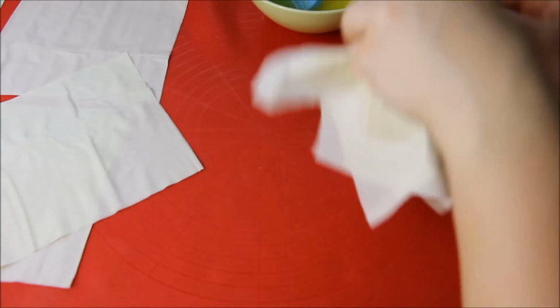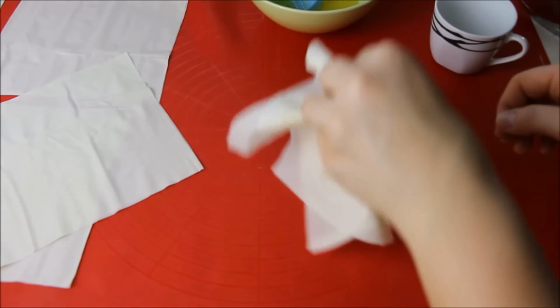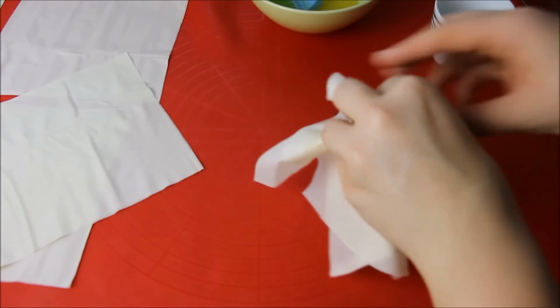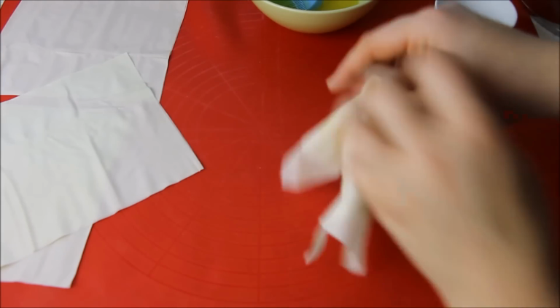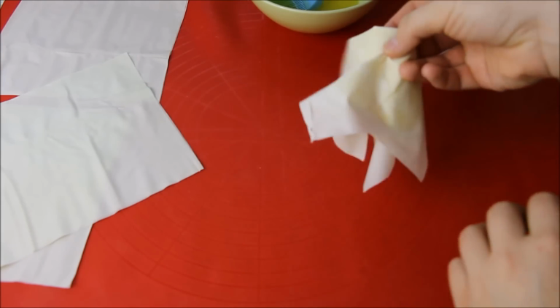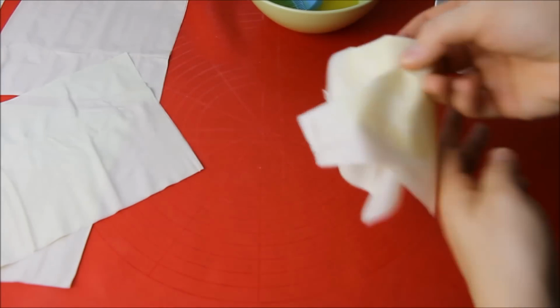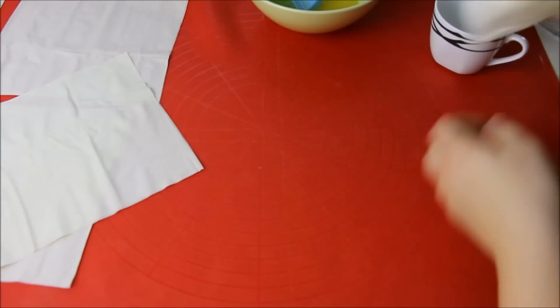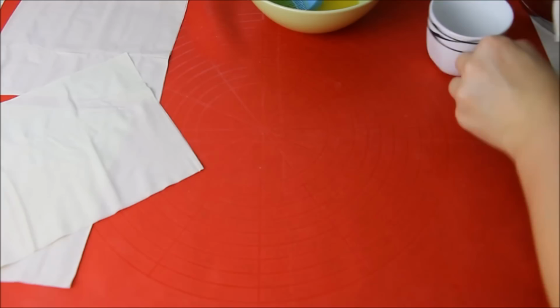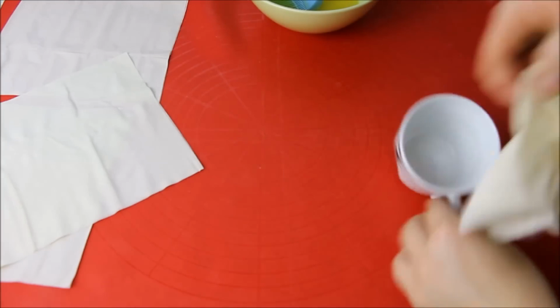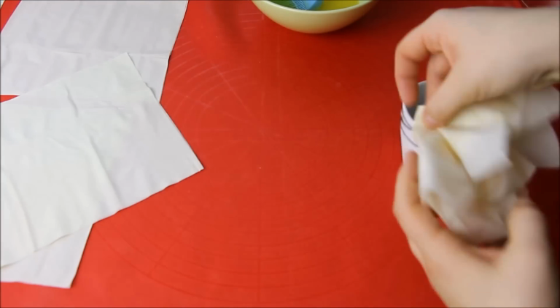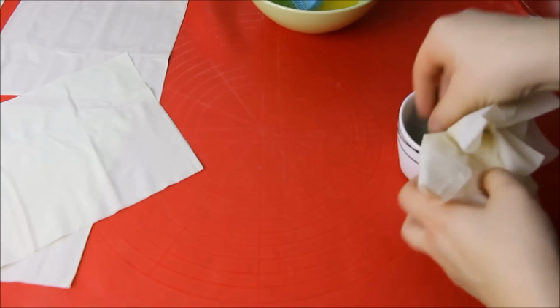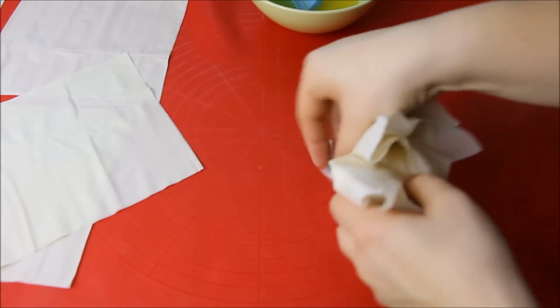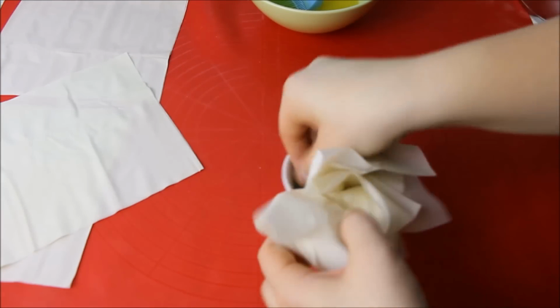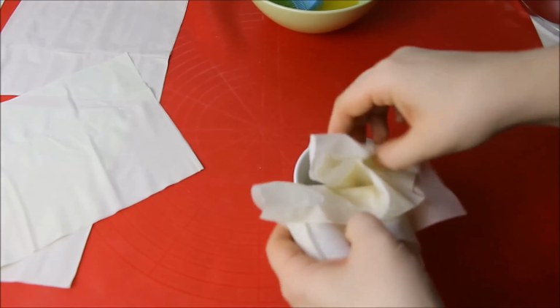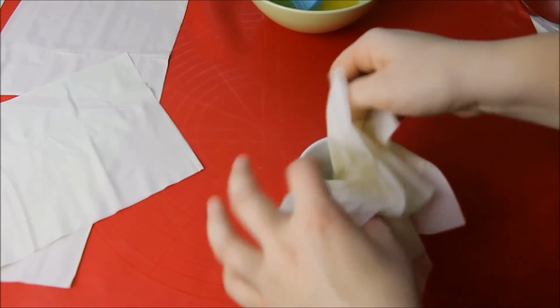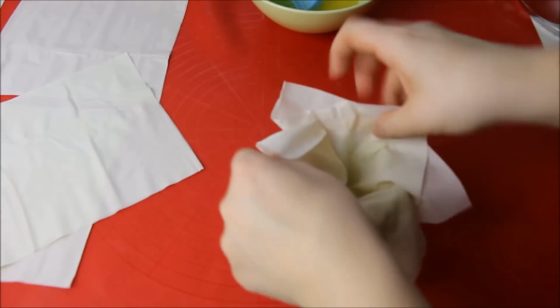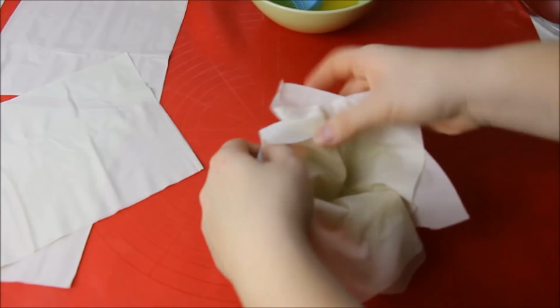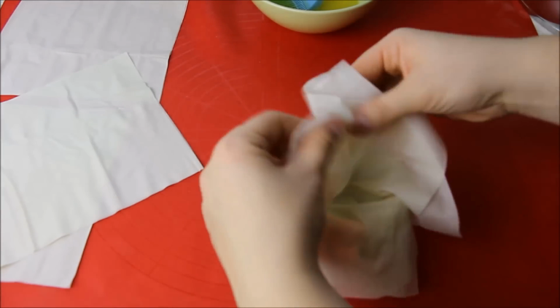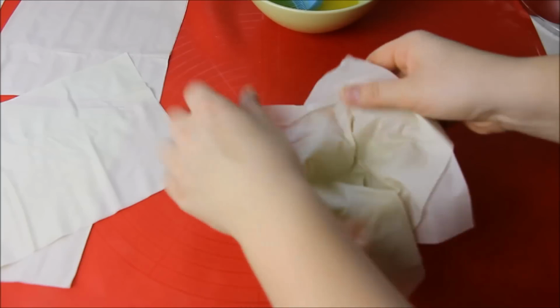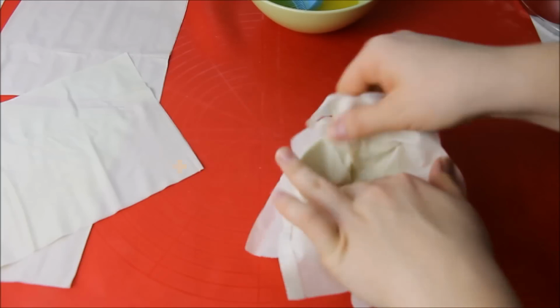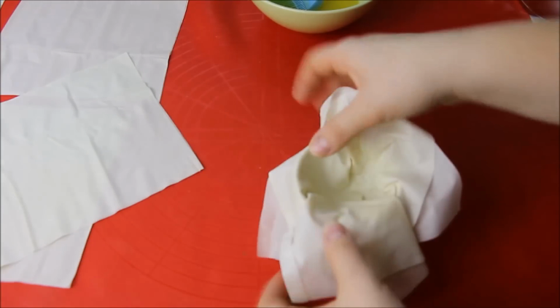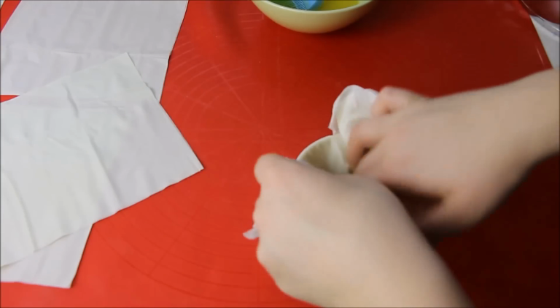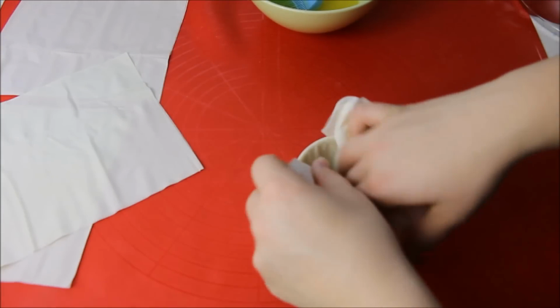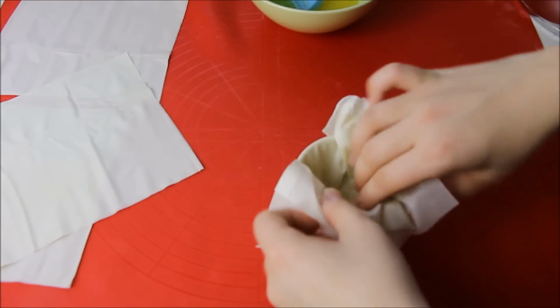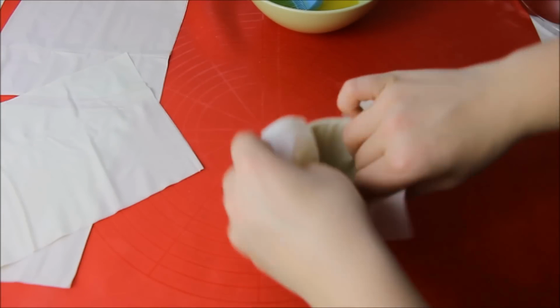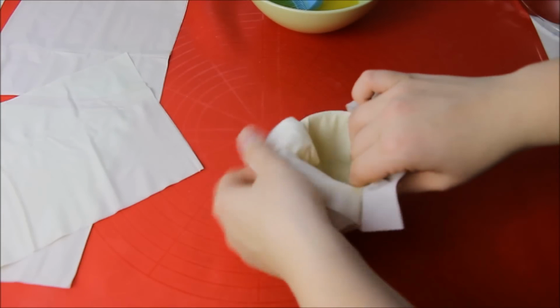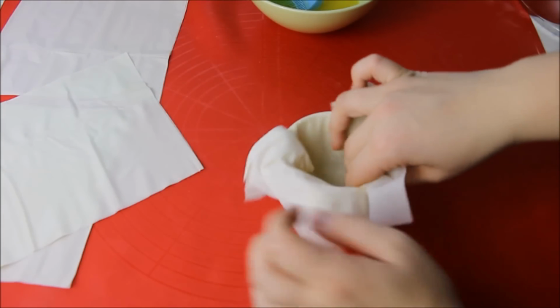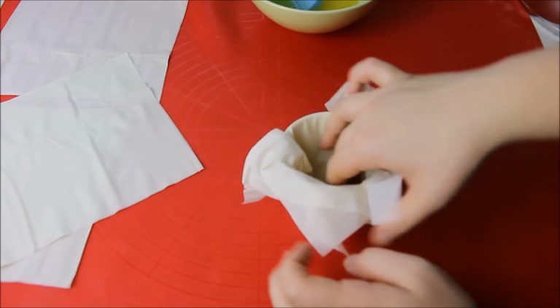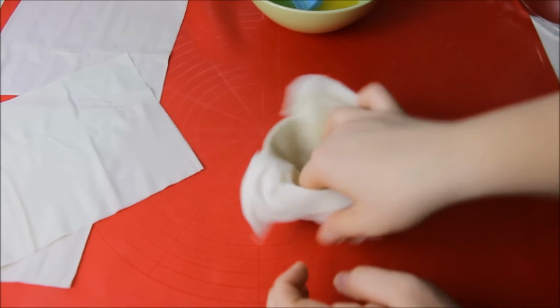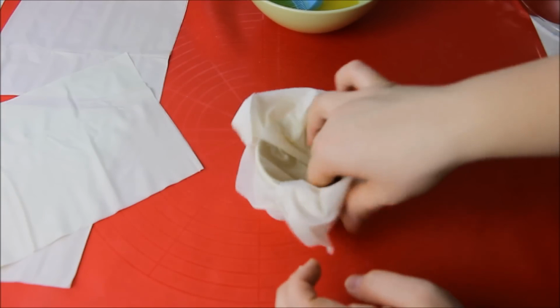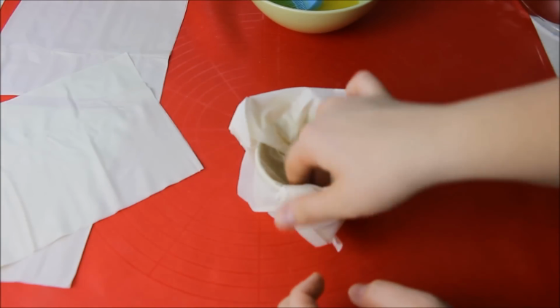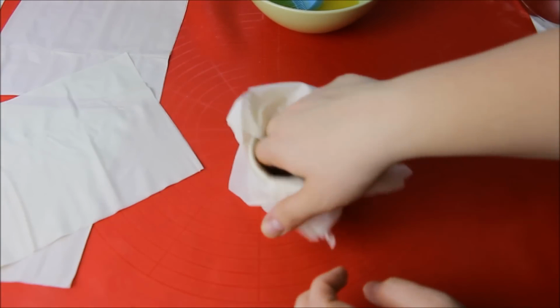Dann schnappt ihr euch mit euren Fingerspitzen die Mitte dieser zwei Jufka-Blätter und drückt diese in die Tasse hinein. Achtet beim Hineindrücken darauf, dass ihr das vorsichtig macht, weil die Jufka-Blätter sonst reißen.